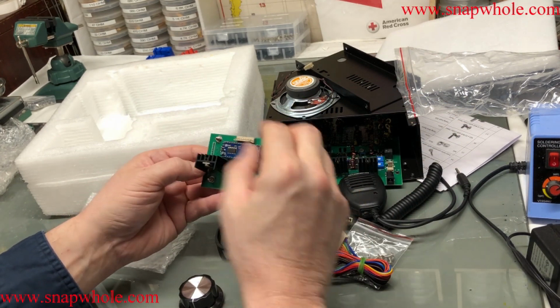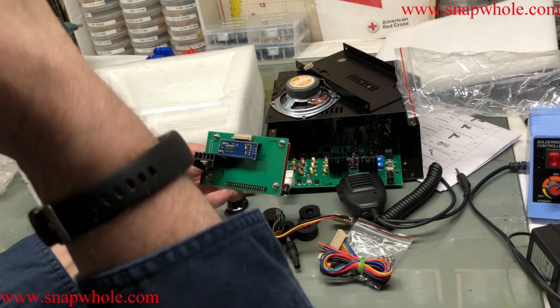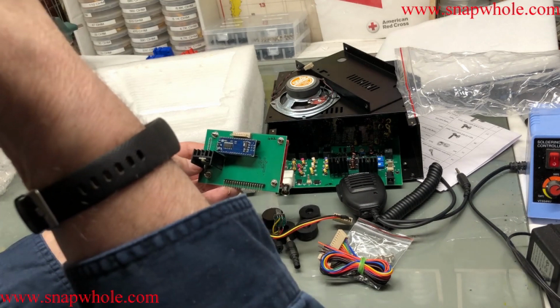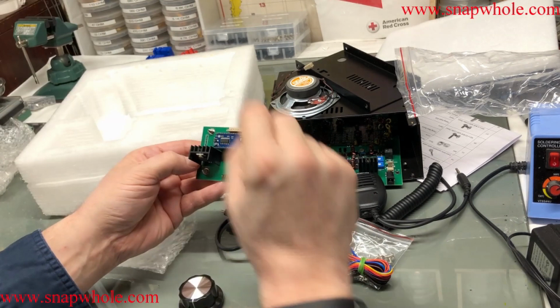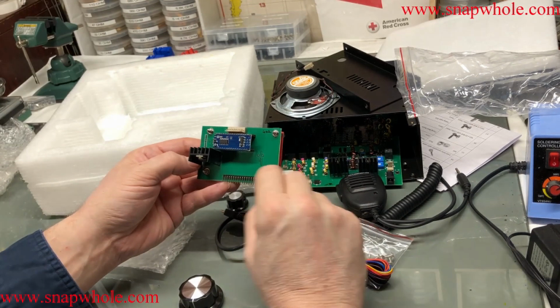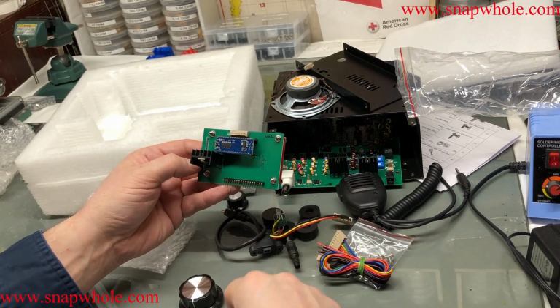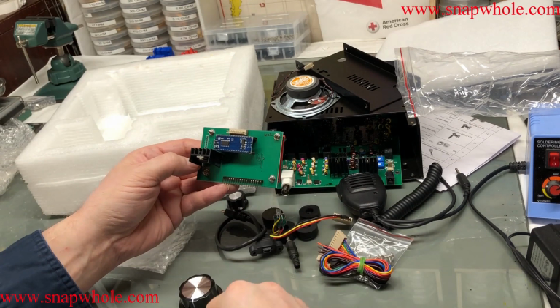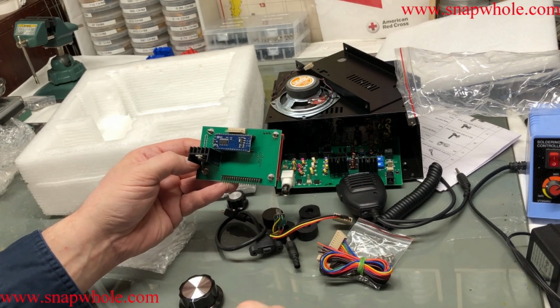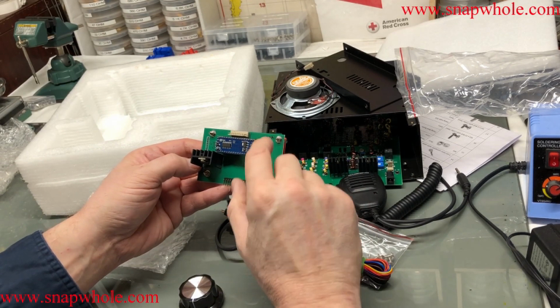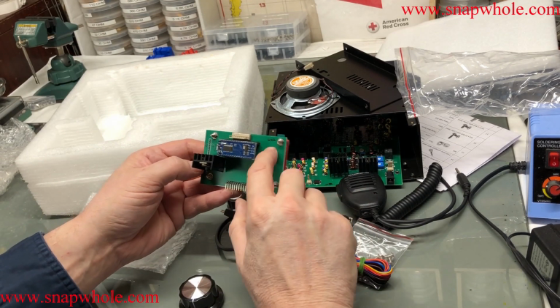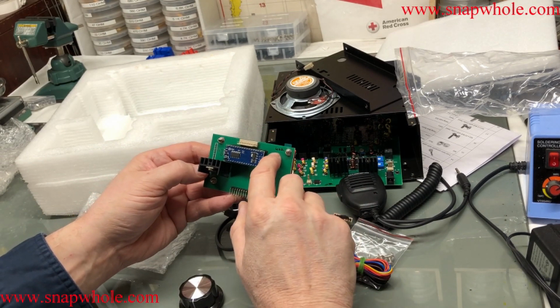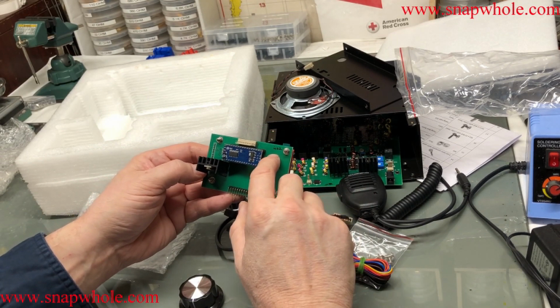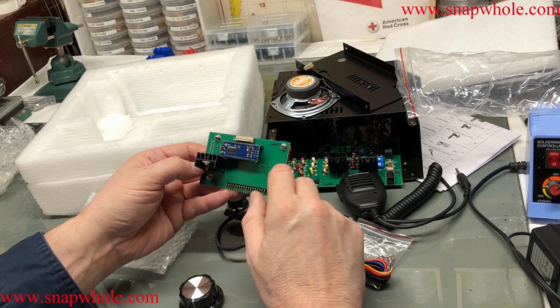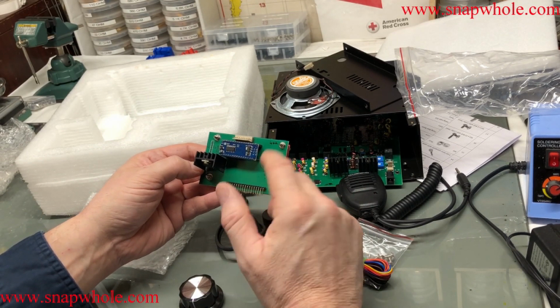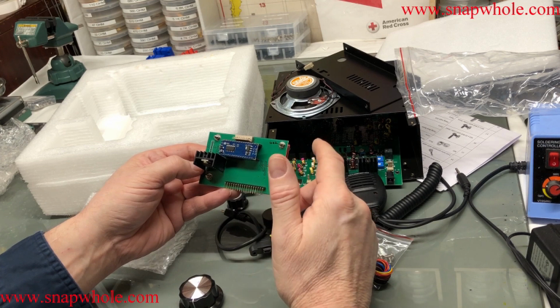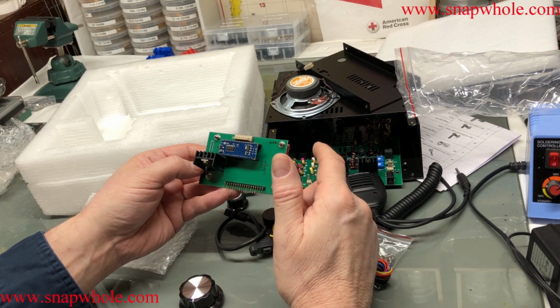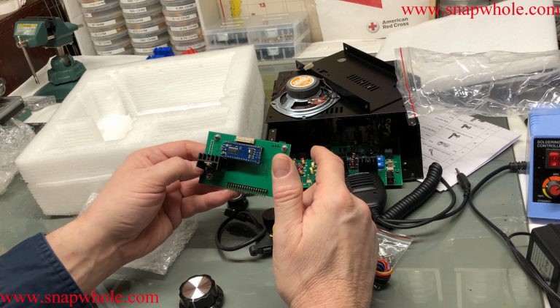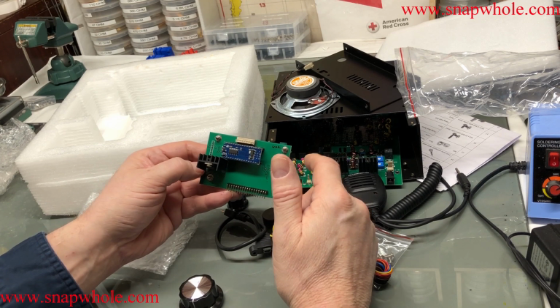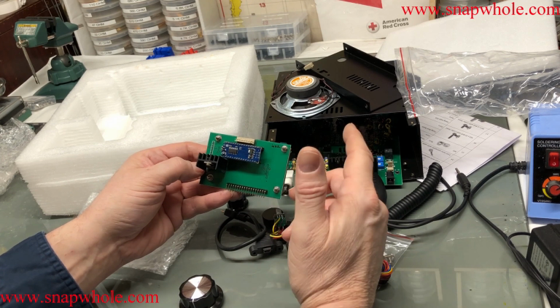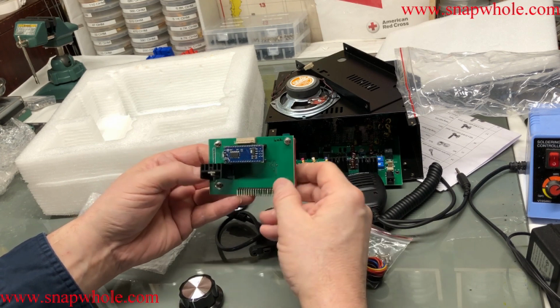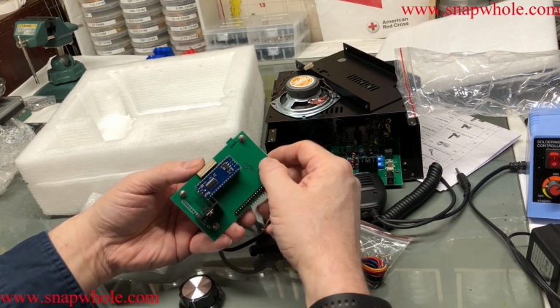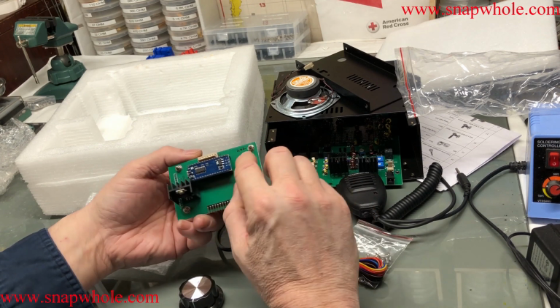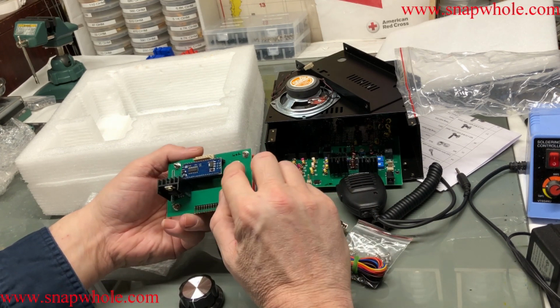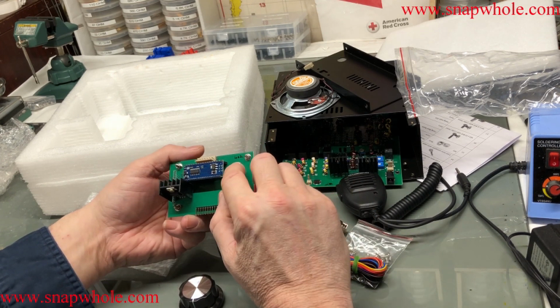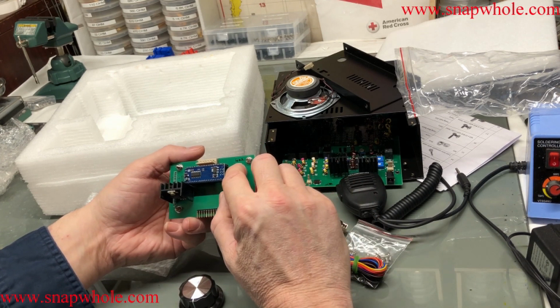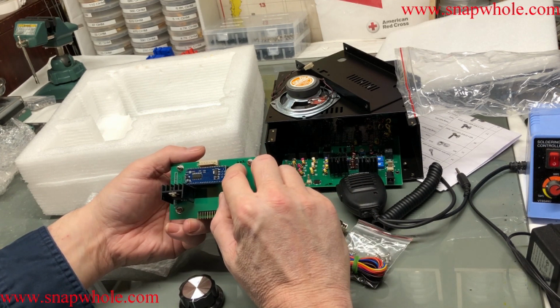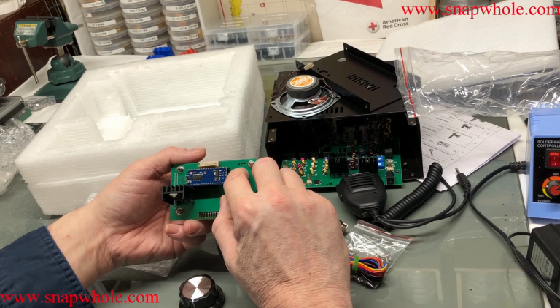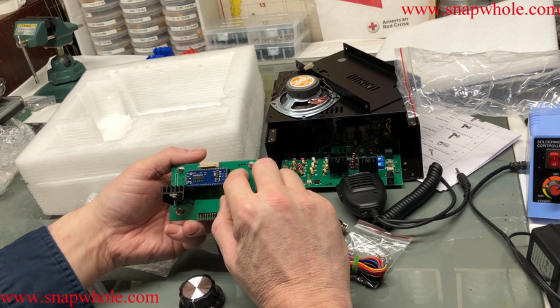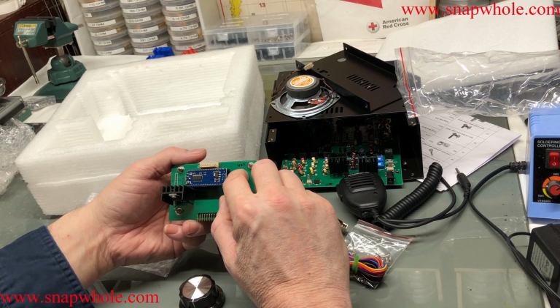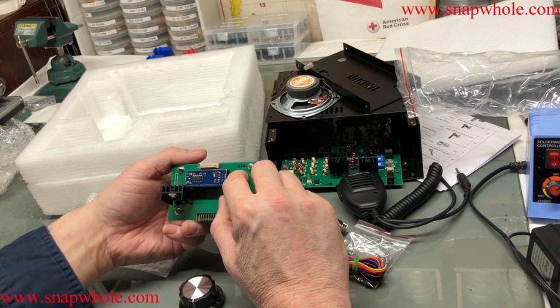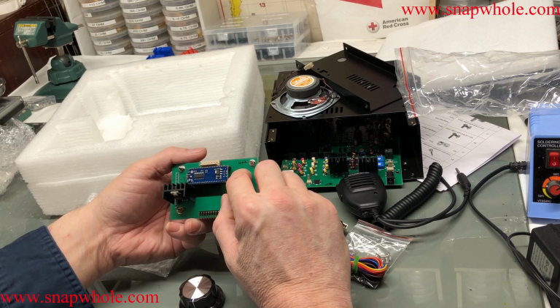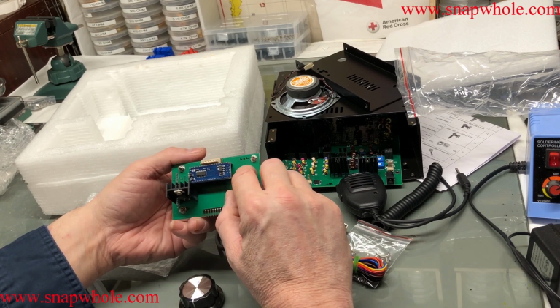602. I ordered this just about the day it became available, and it's 602. They're either making them ahead of time, or they're selling them pretty quick.